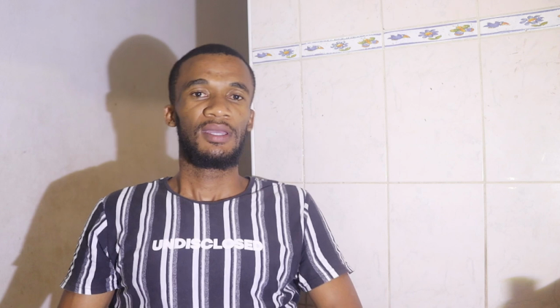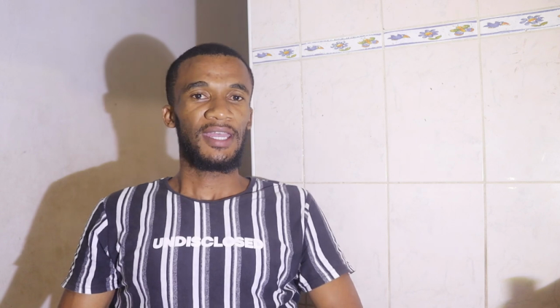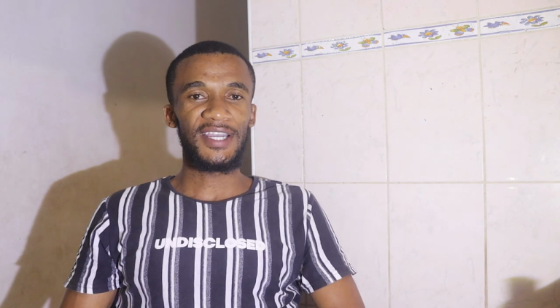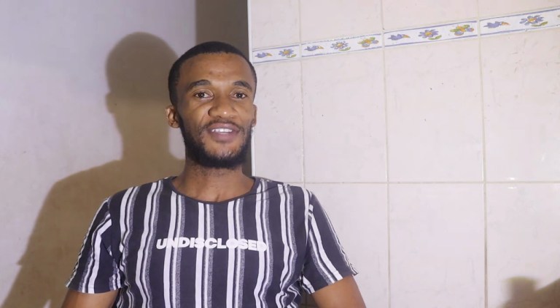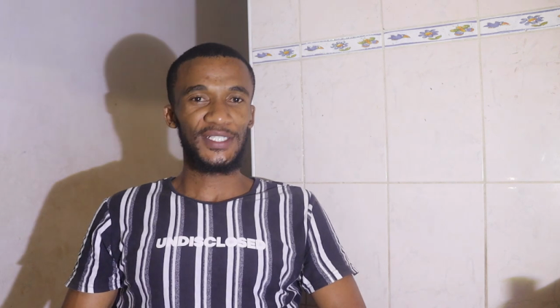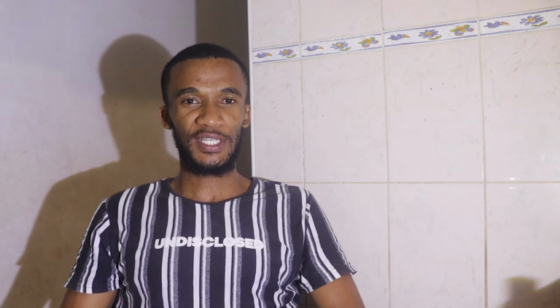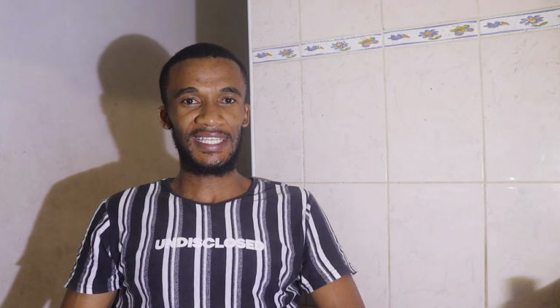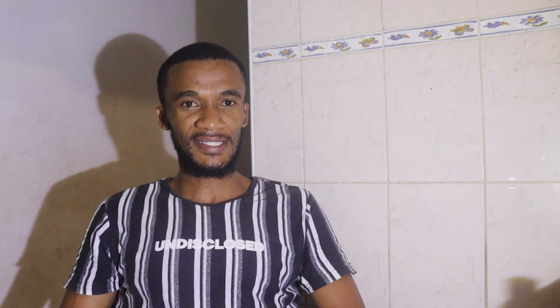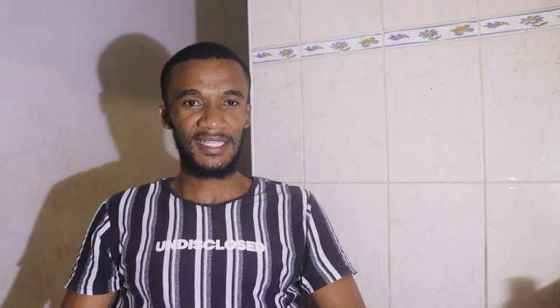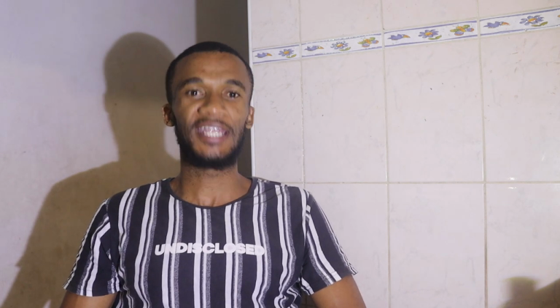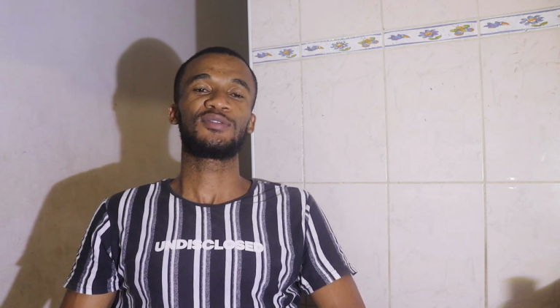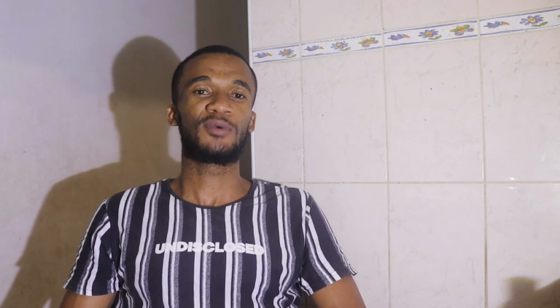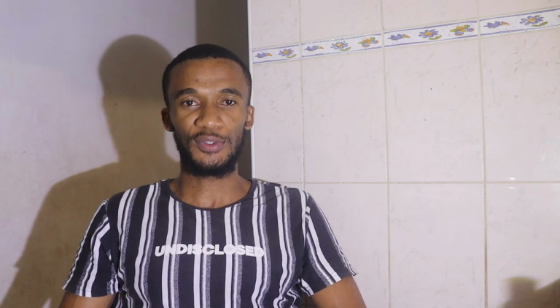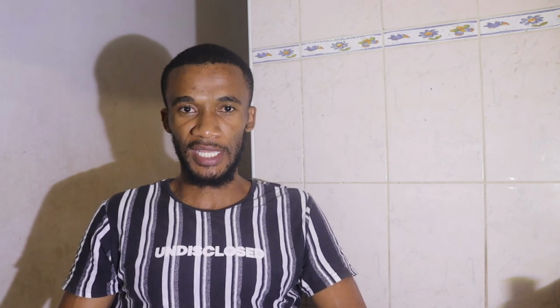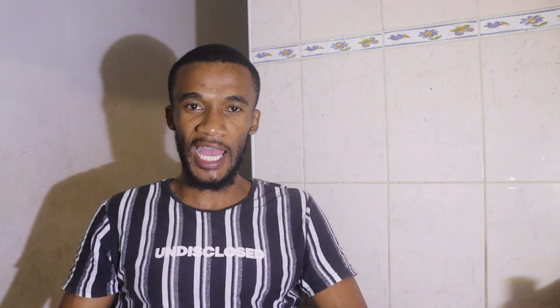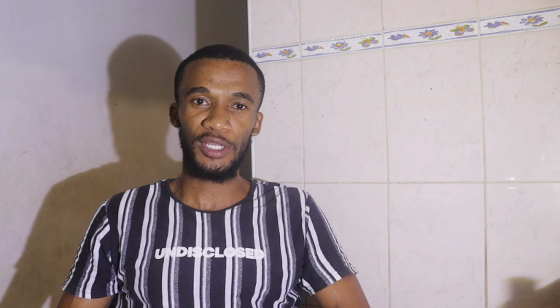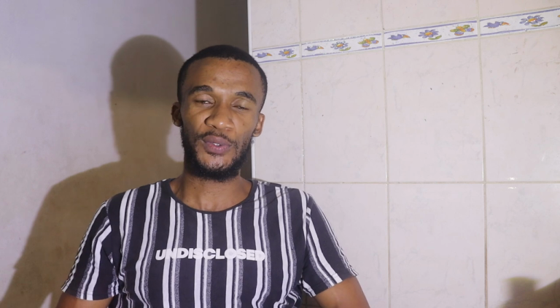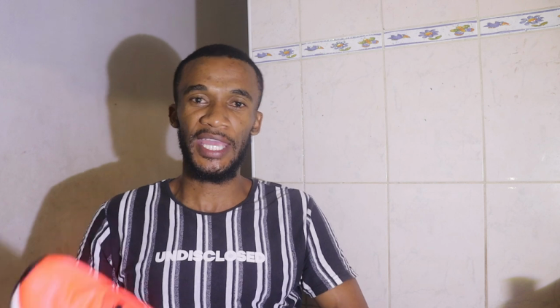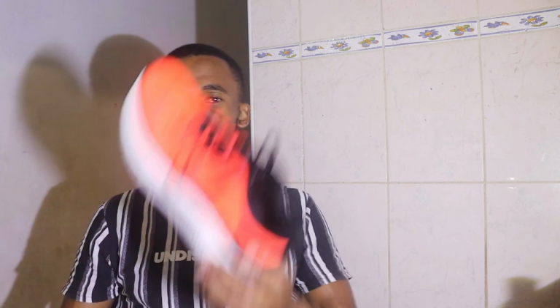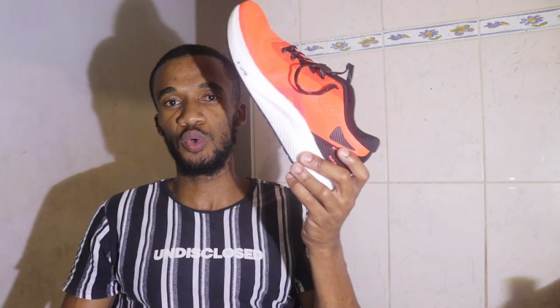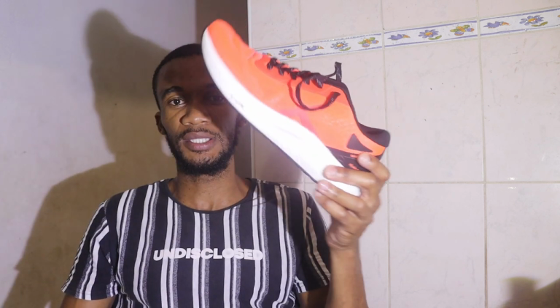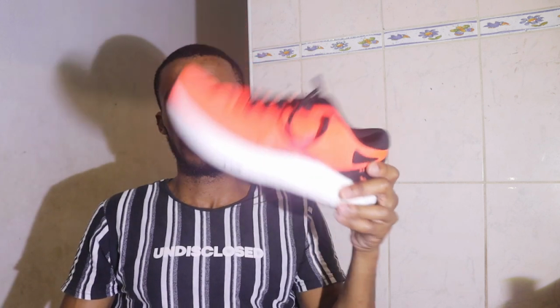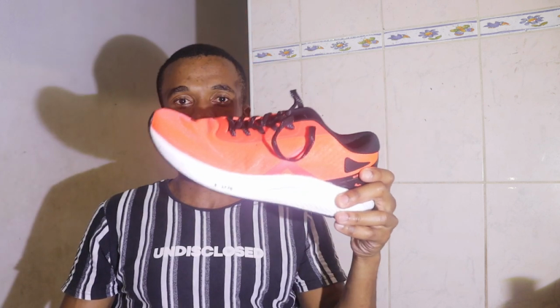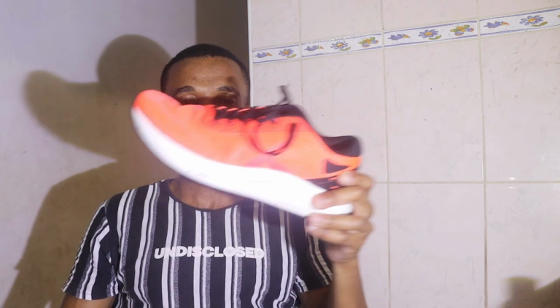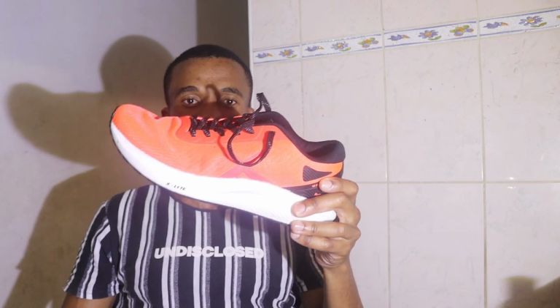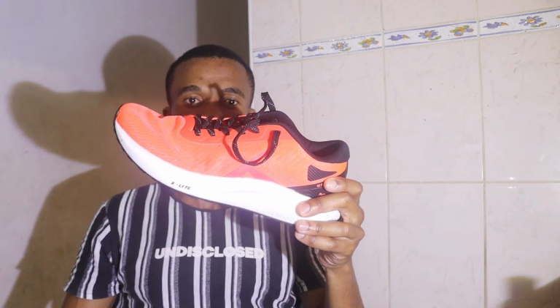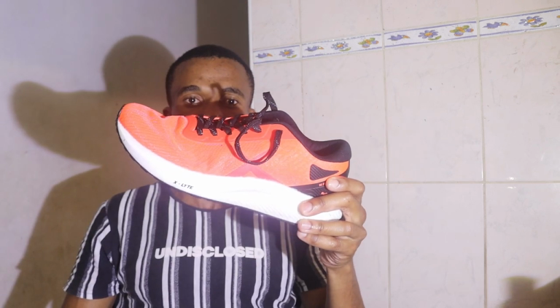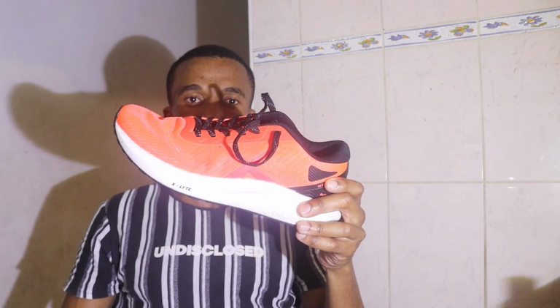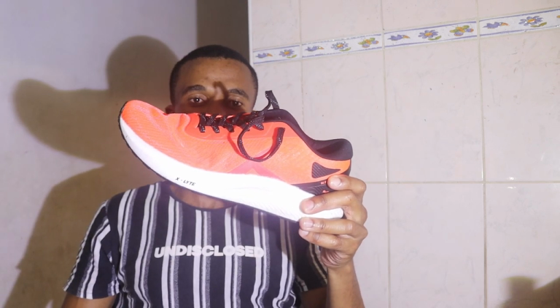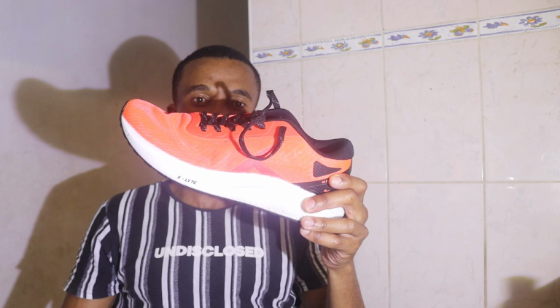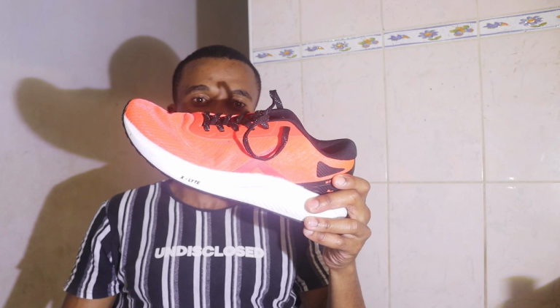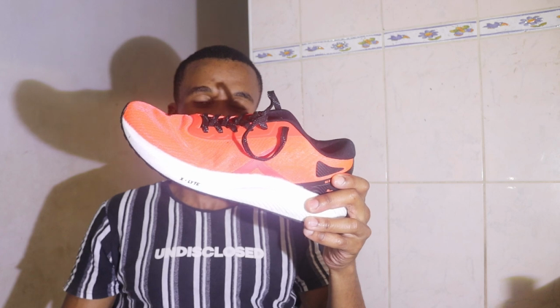Hello guys, thank you very much for joining in. My name is Osiabonga. Today I'm going to be doing a review on the Maxt Elite Marathon Race shoe.